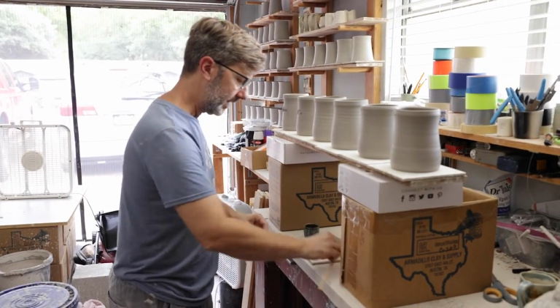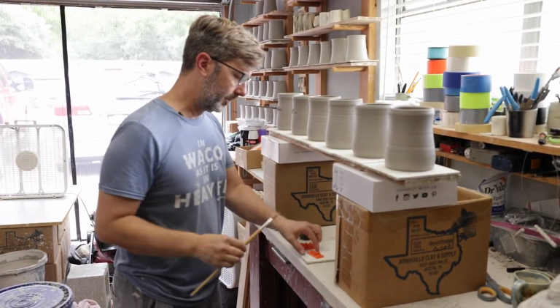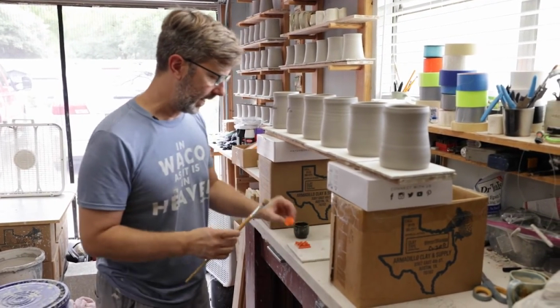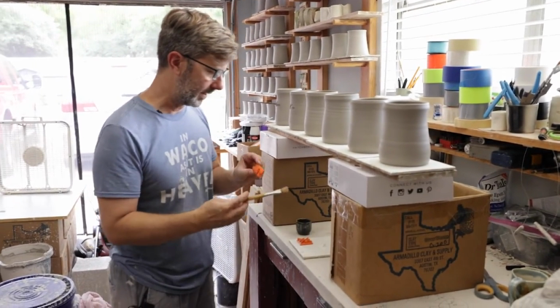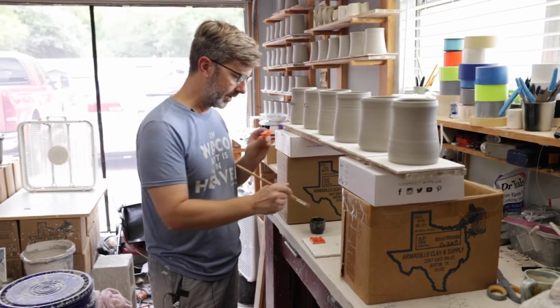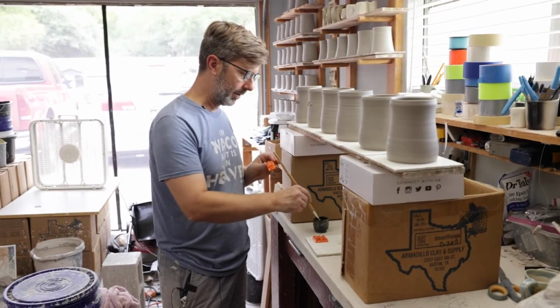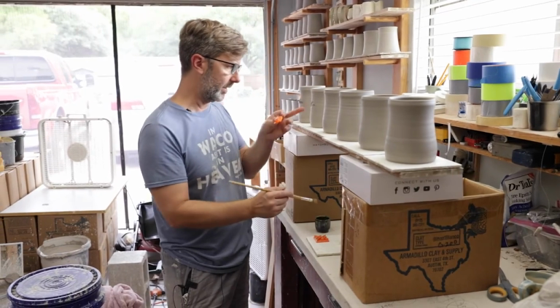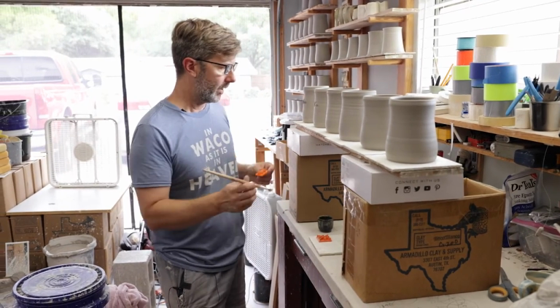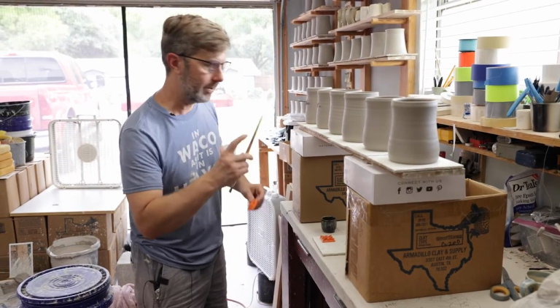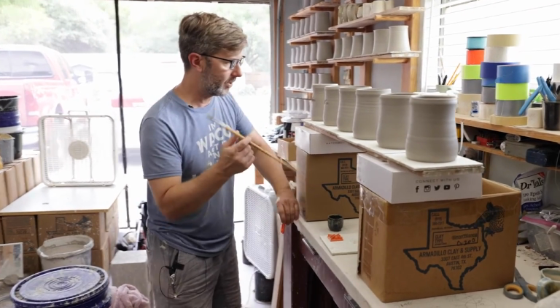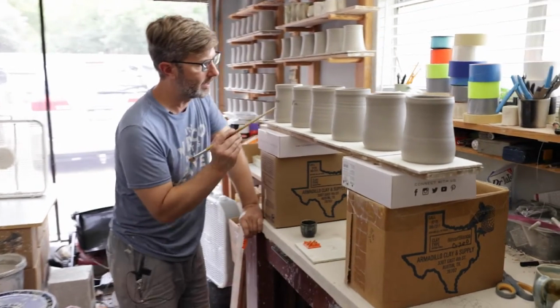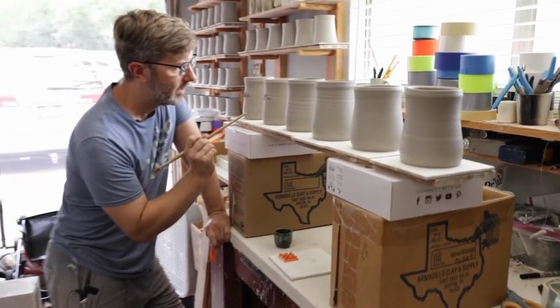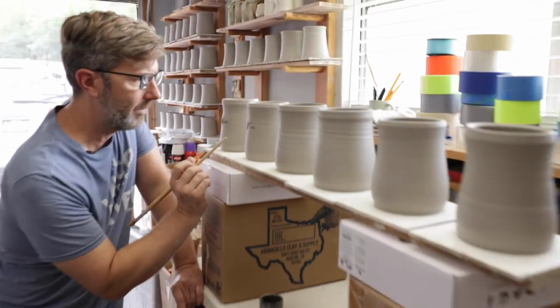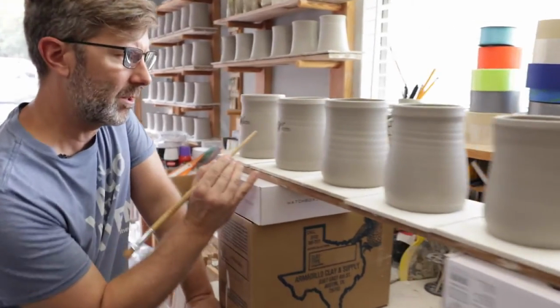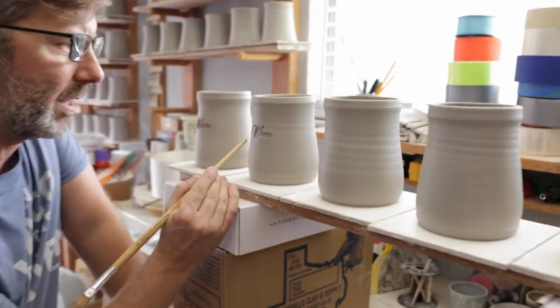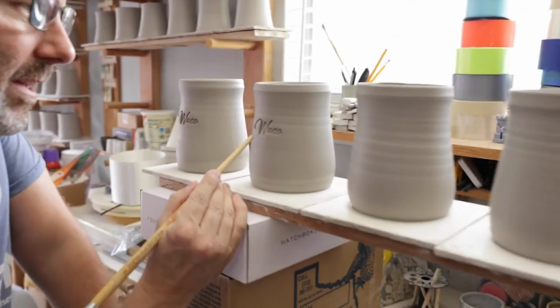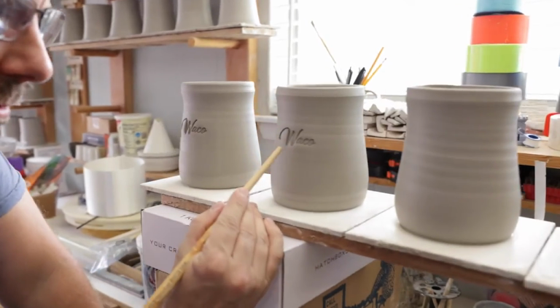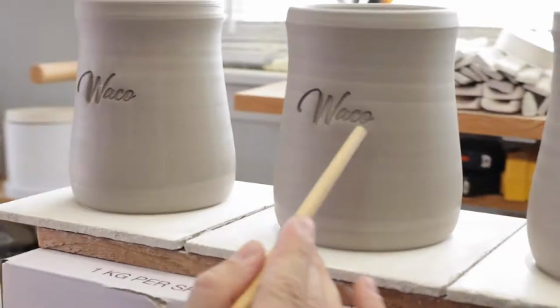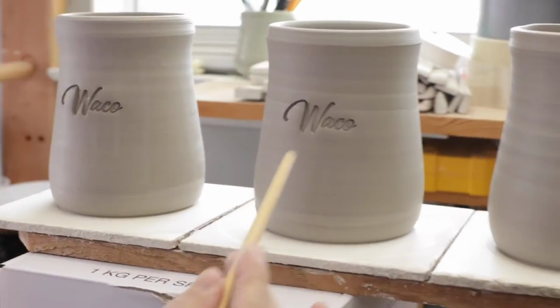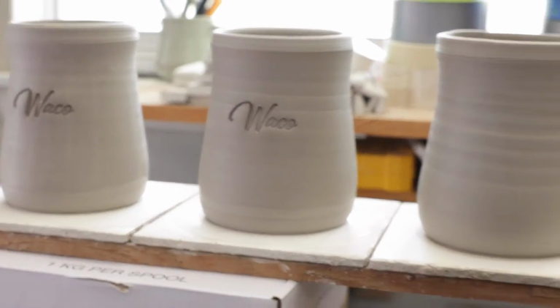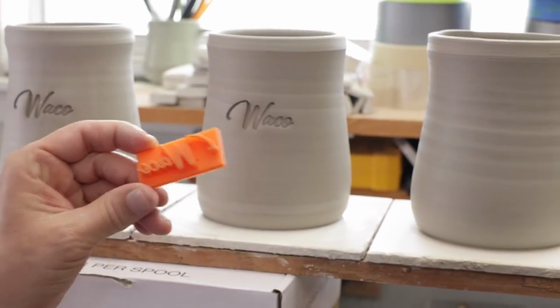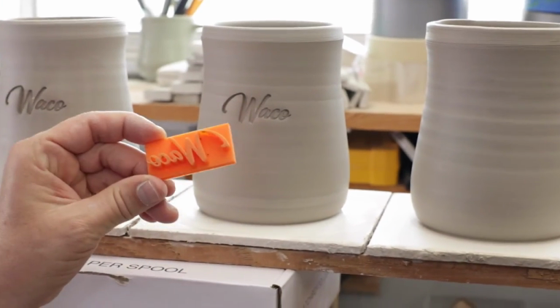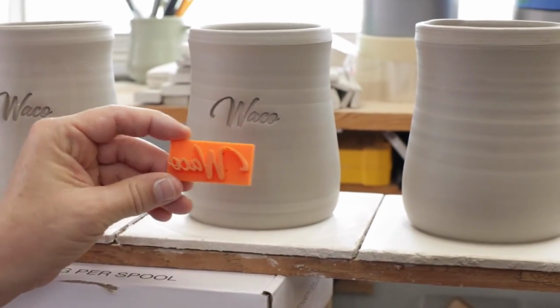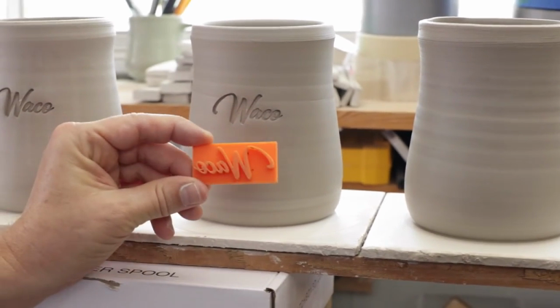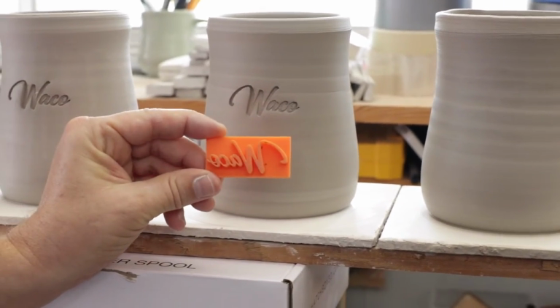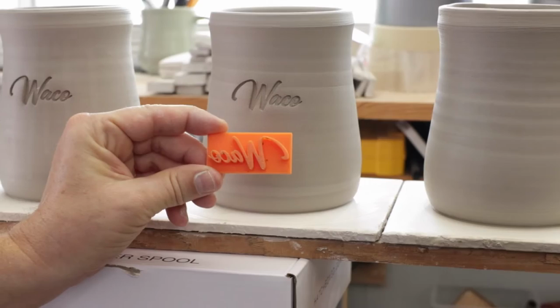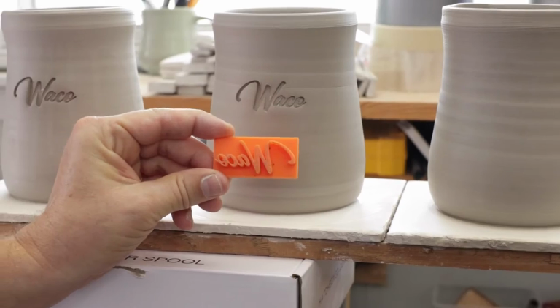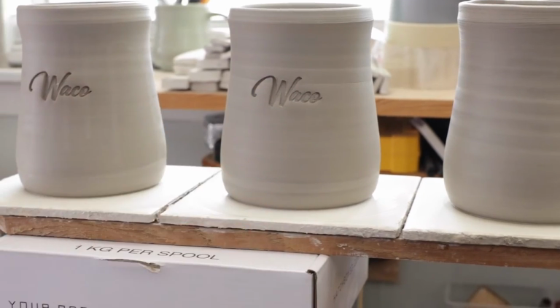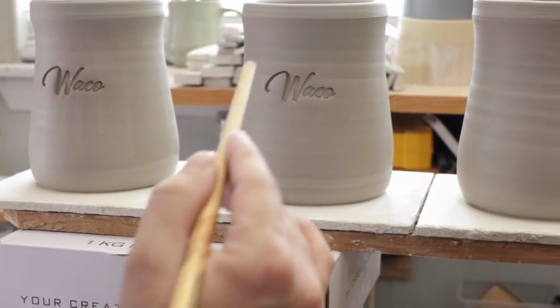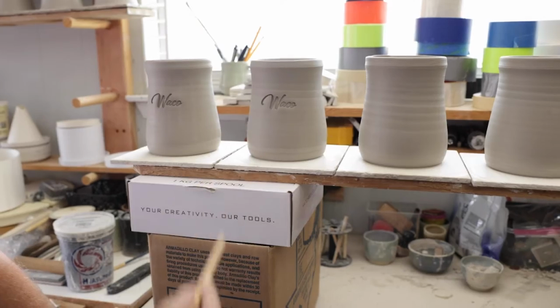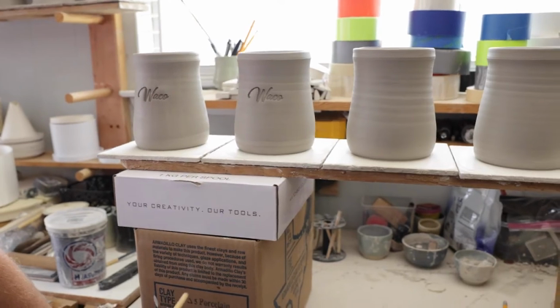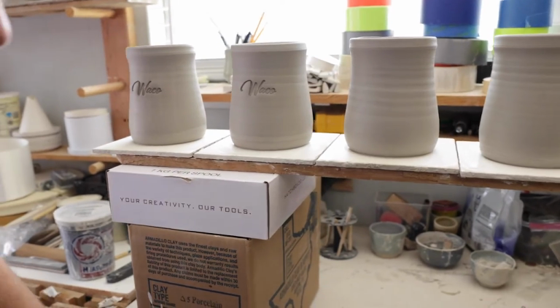I'm going to take my stamp — this is going to be the Waco stamp. Let me show you this. You can get all sorts of great detail with this stuff. The stamps are always printed backwards, but then you can get really good detail there.